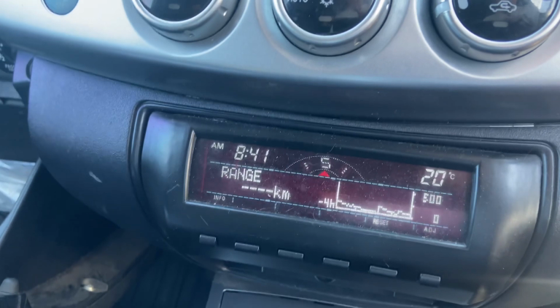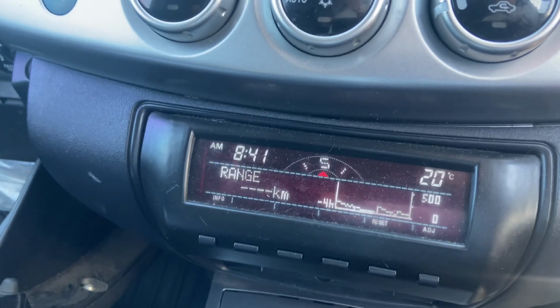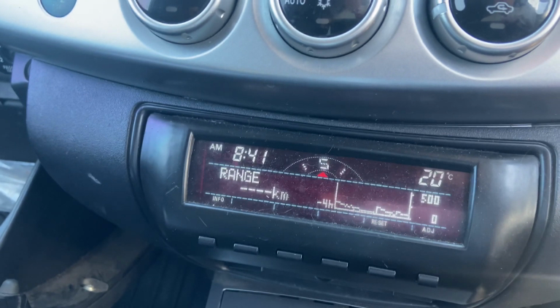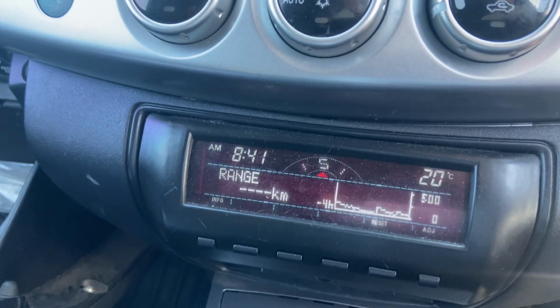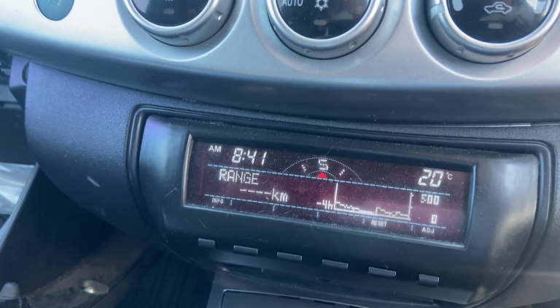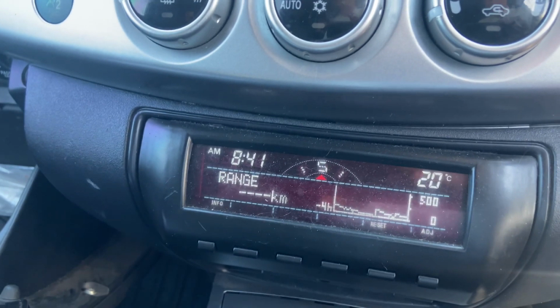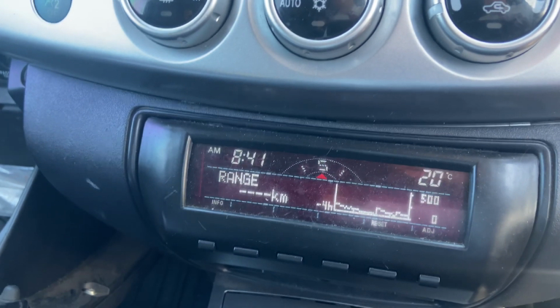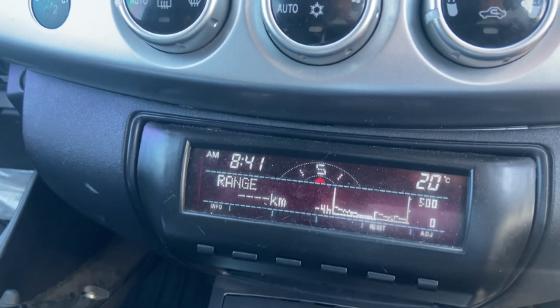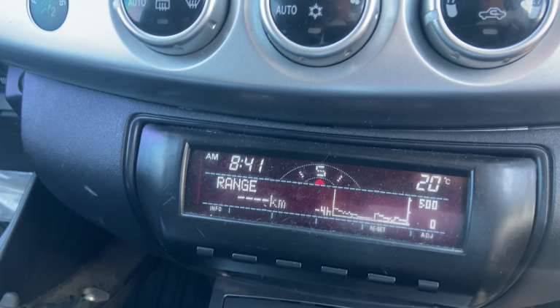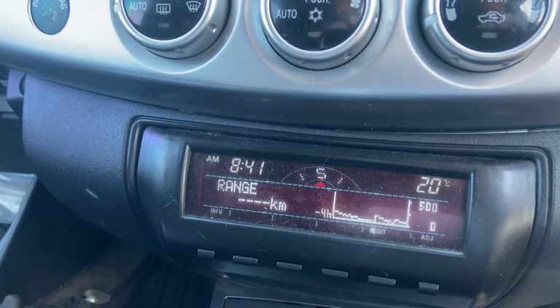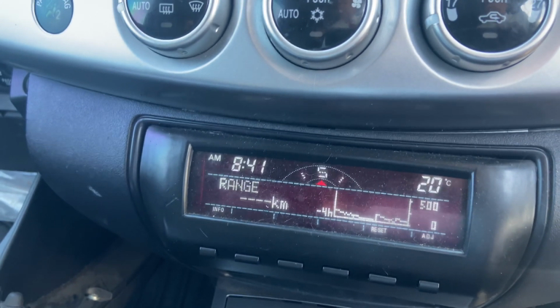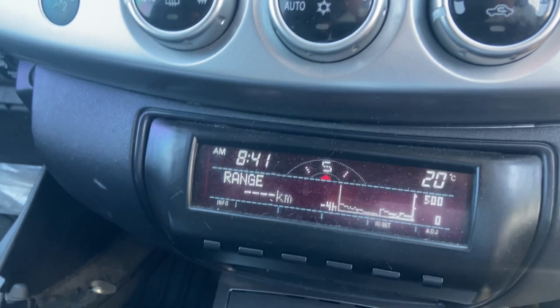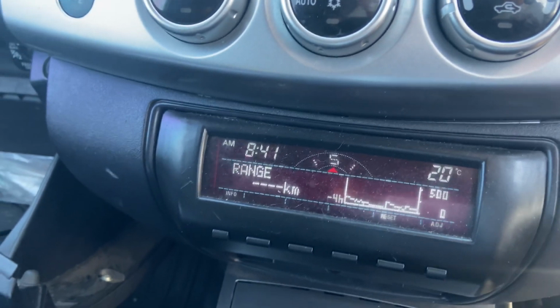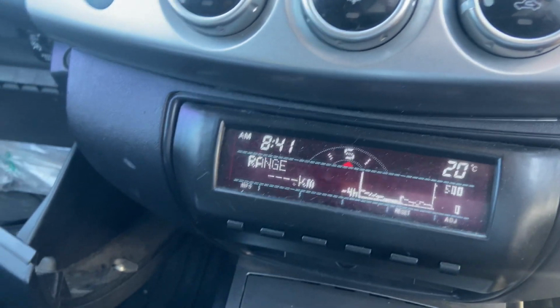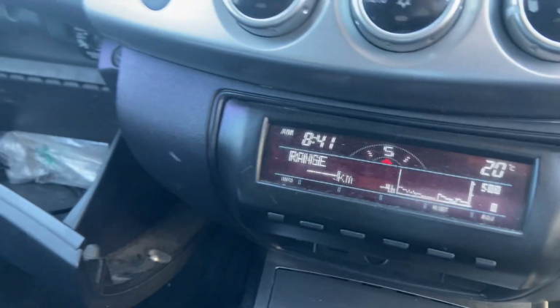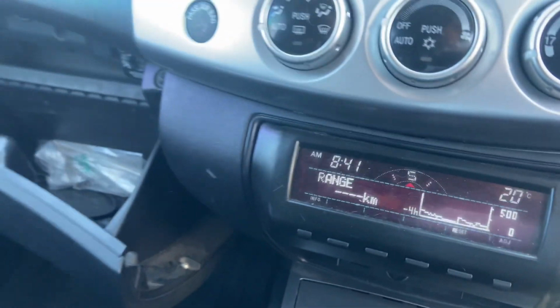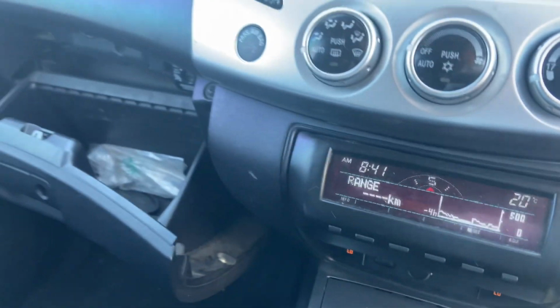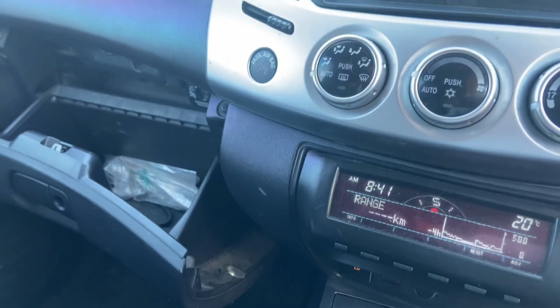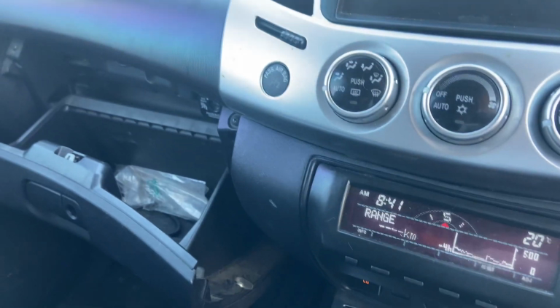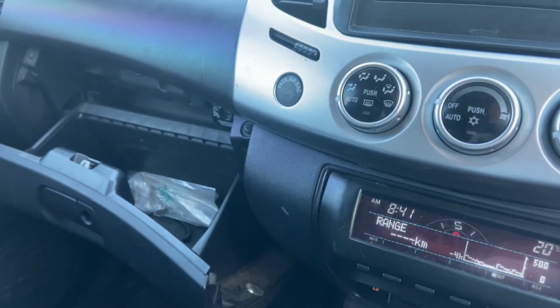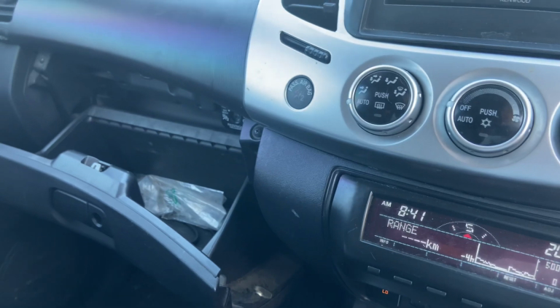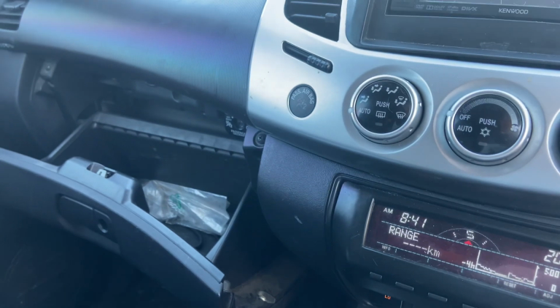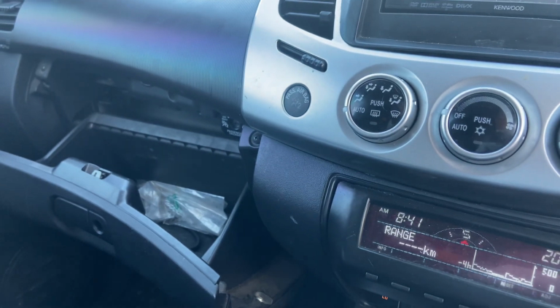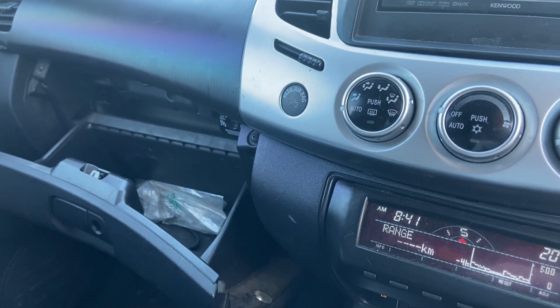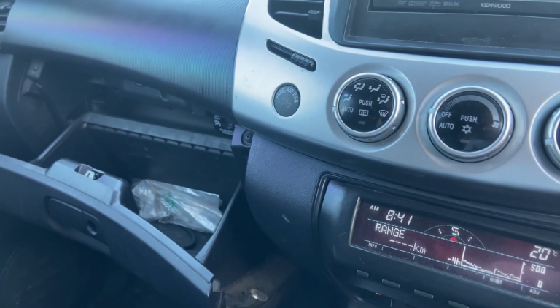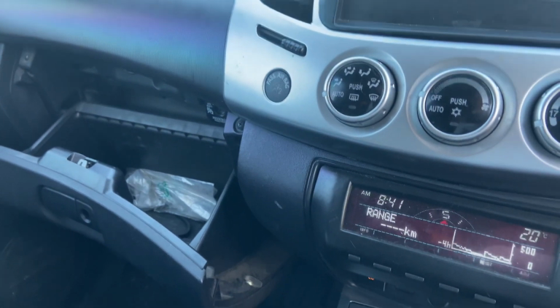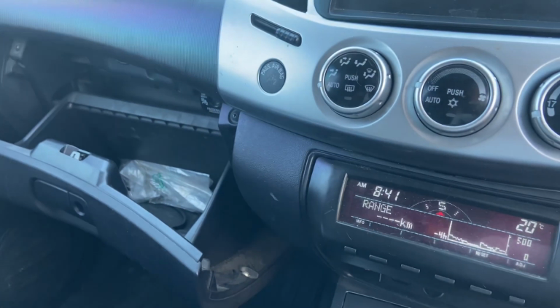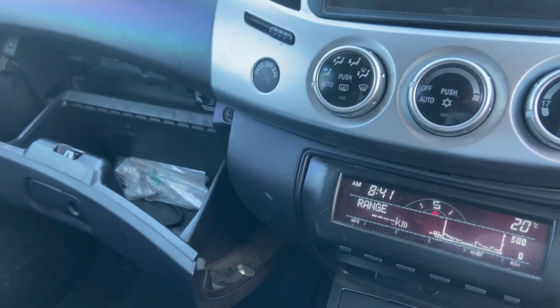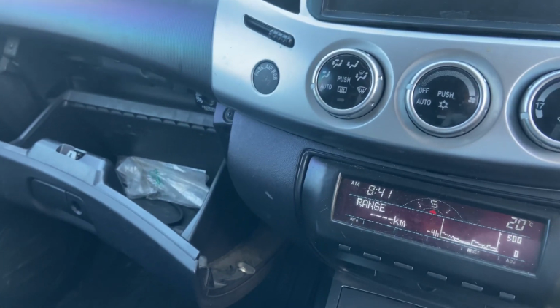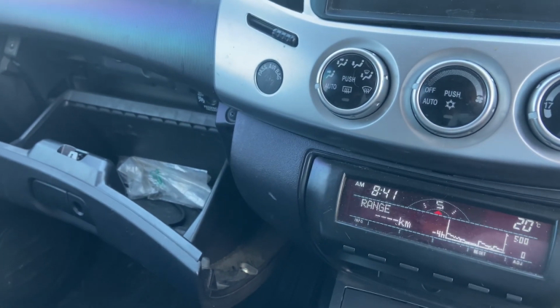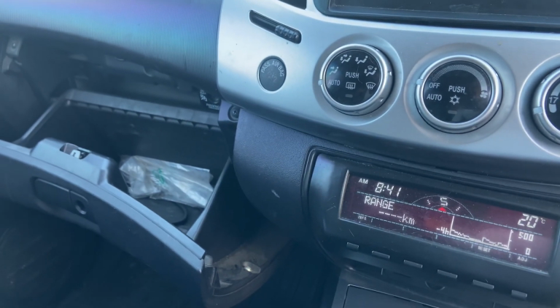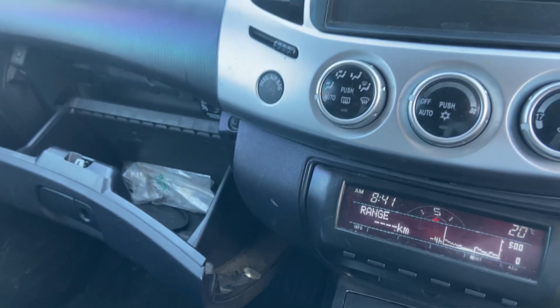It also gives you tilt factors — absolutely spot on. There's no VAT on this vehicle. Great opportunity.